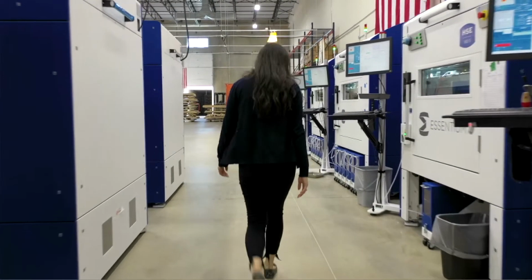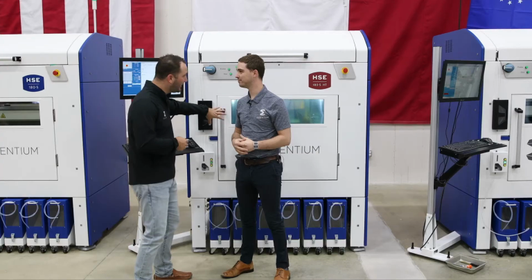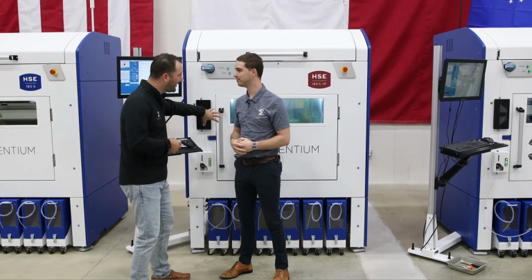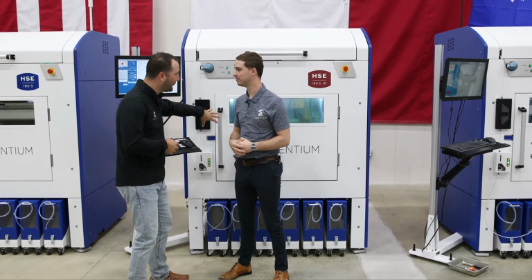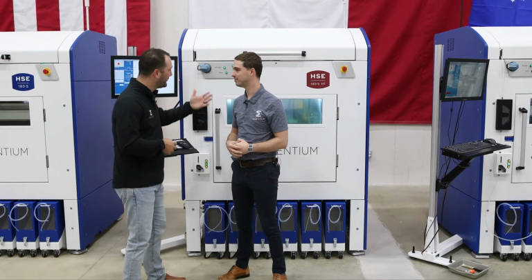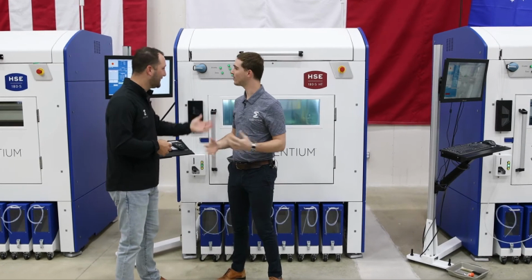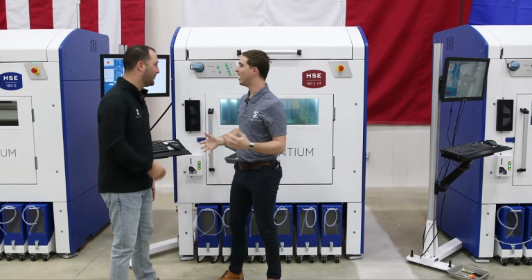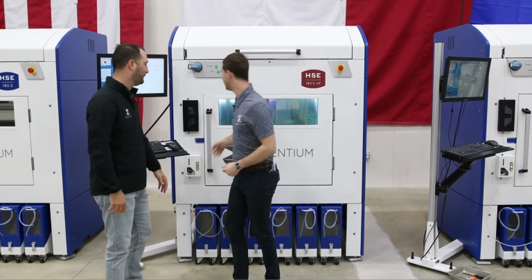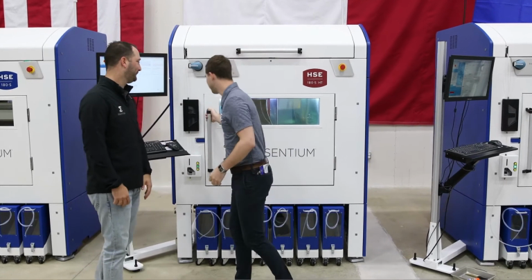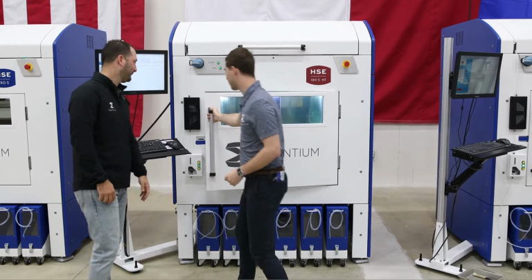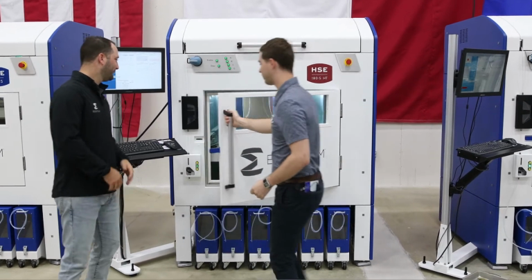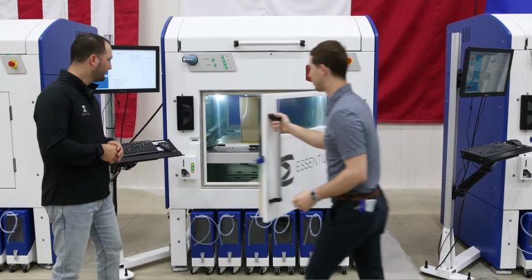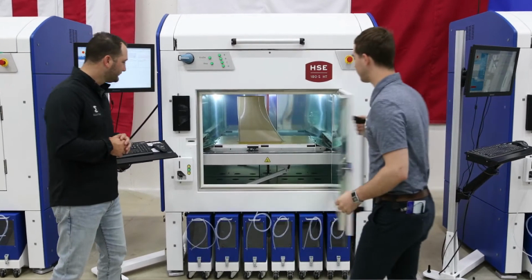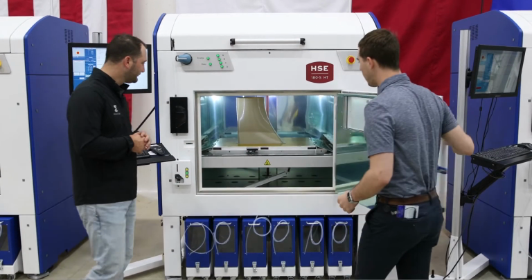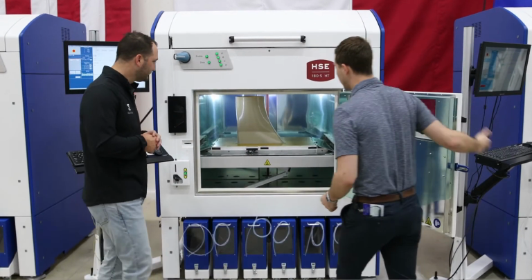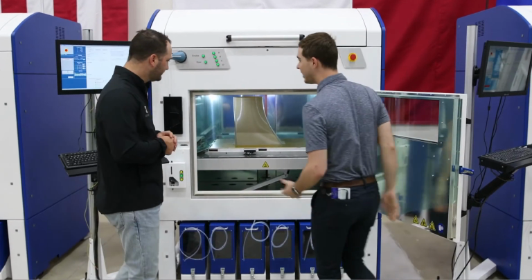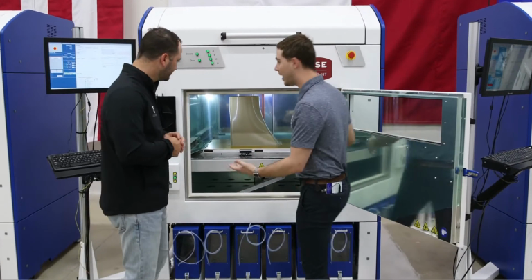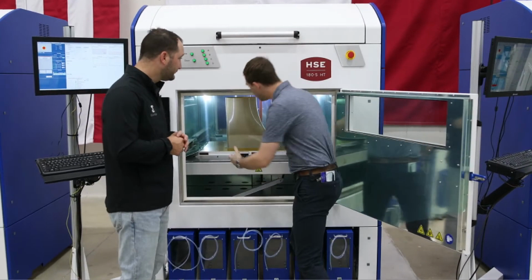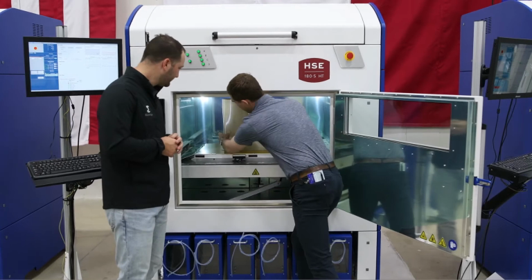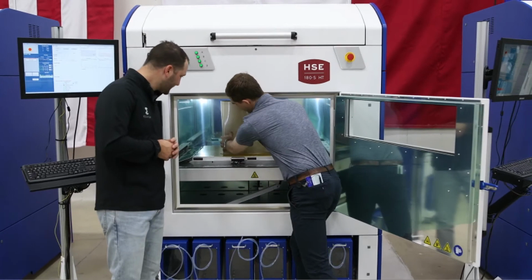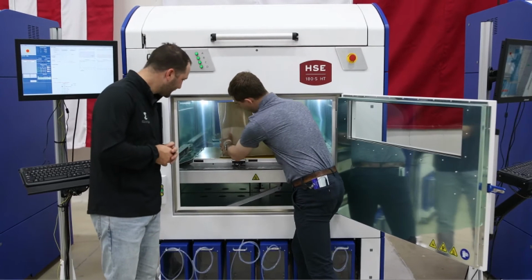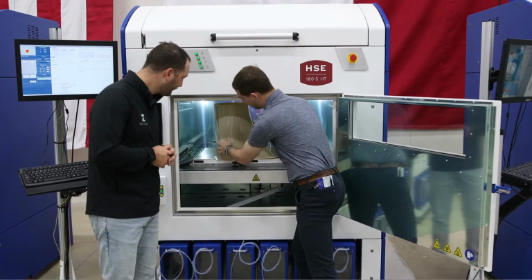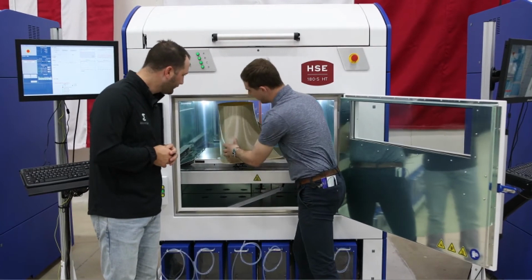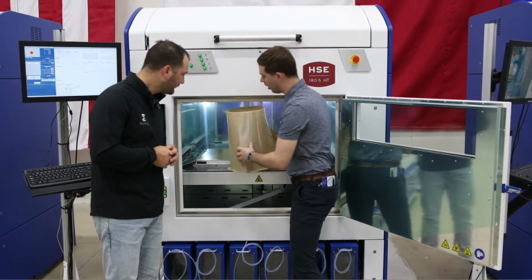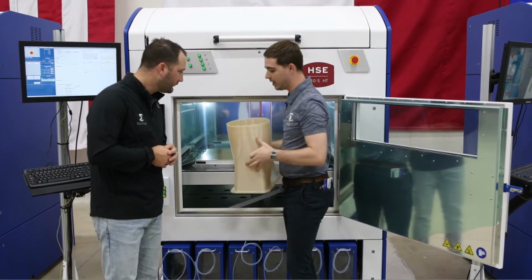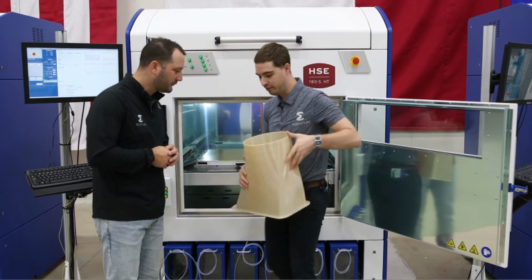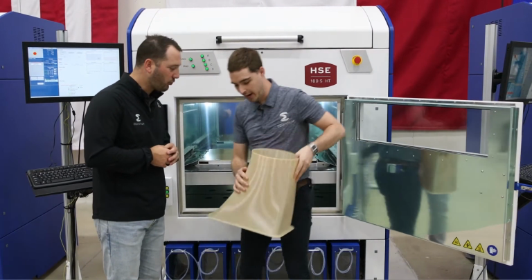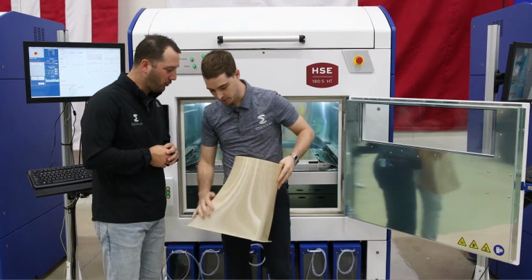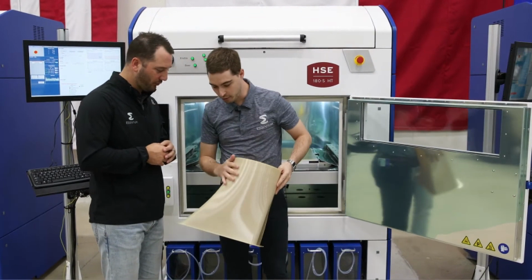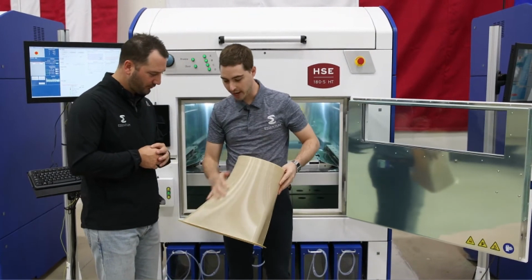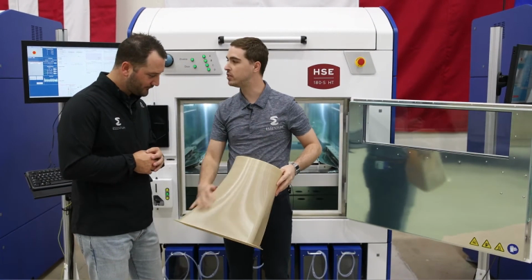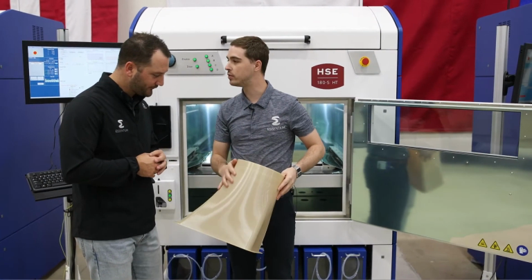Go ahead and open up that door — I think you just finished a part. You can see that even at high speeds, you can still achieve very high quality and very high accuracy, even with high-temperature materials.